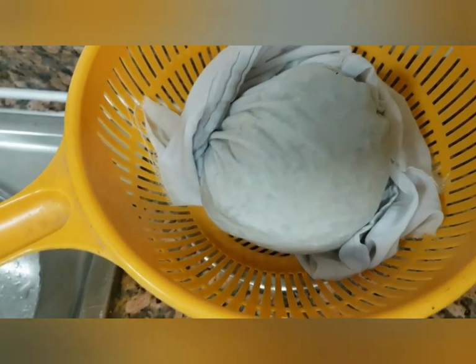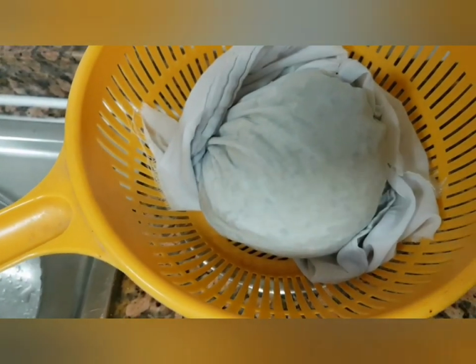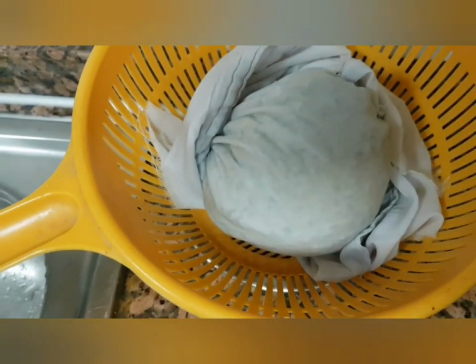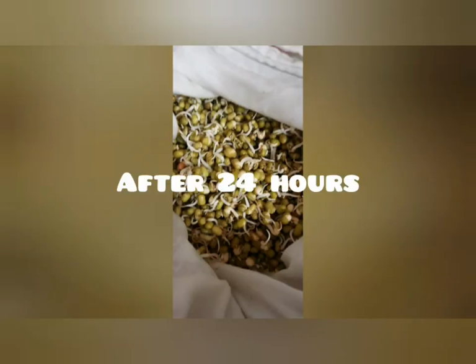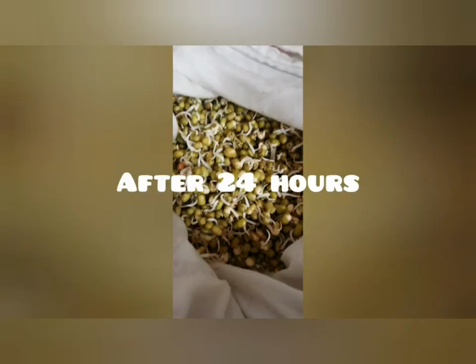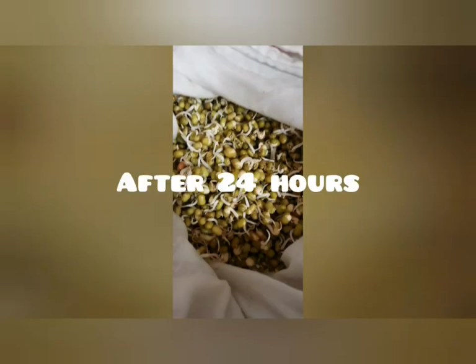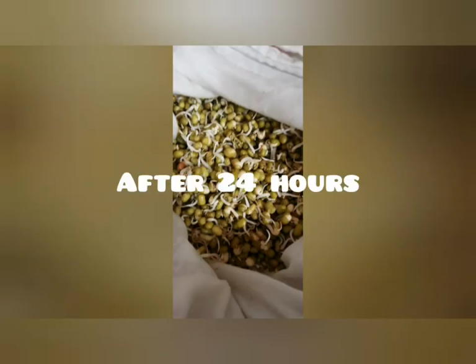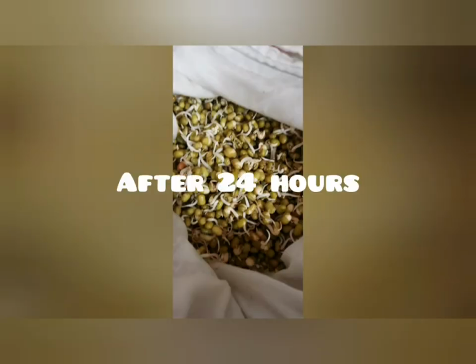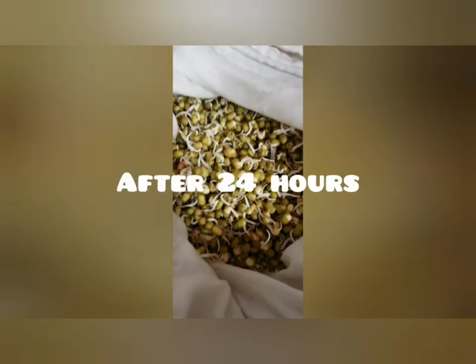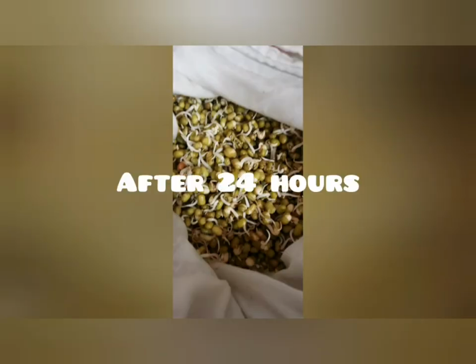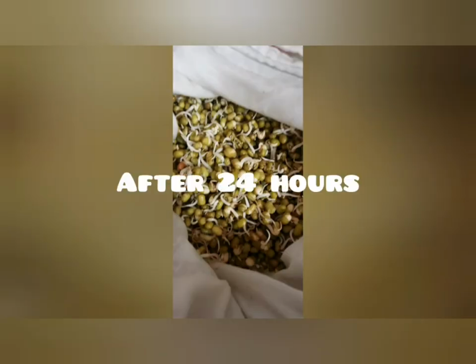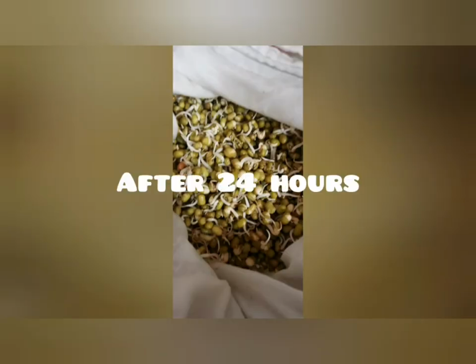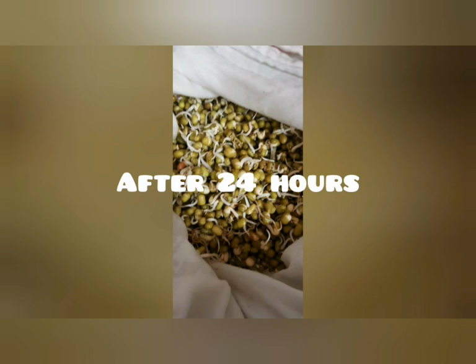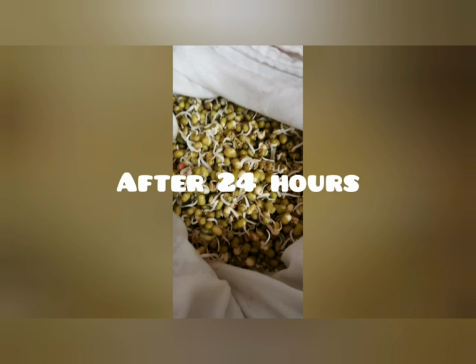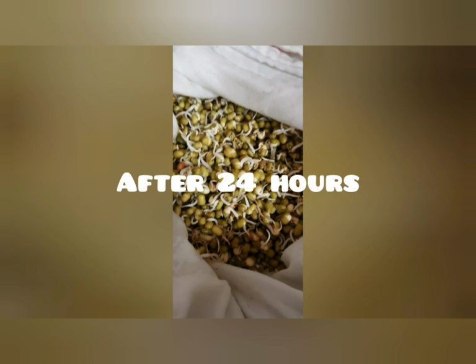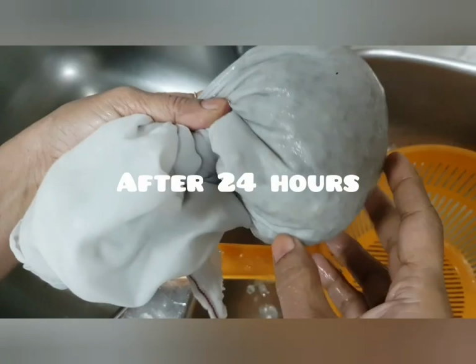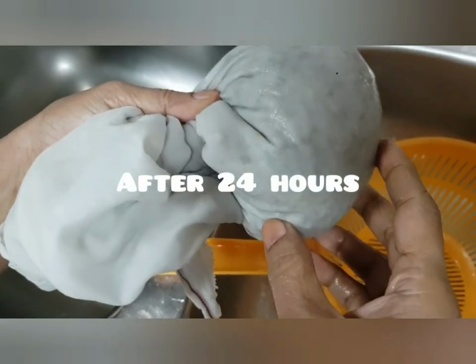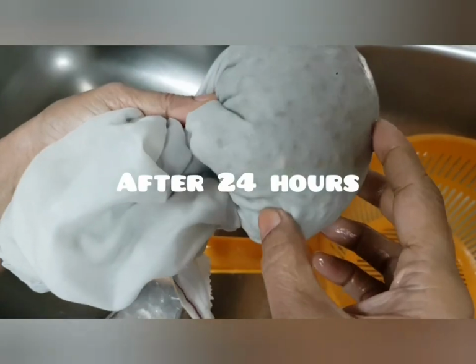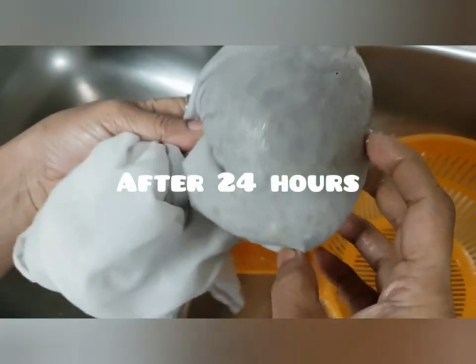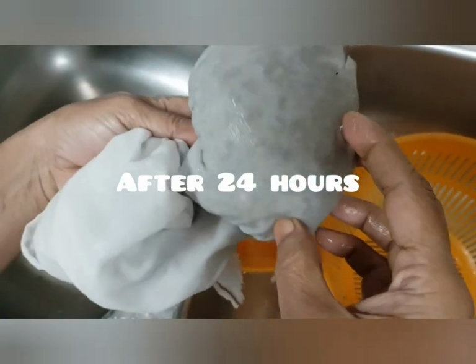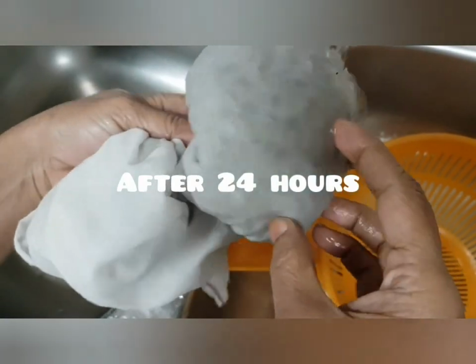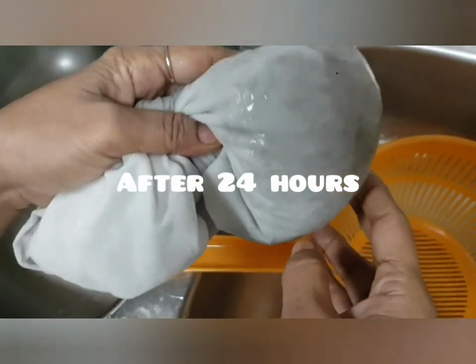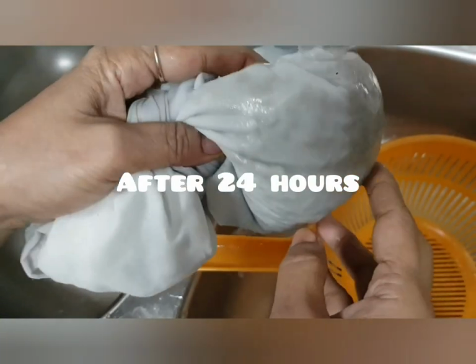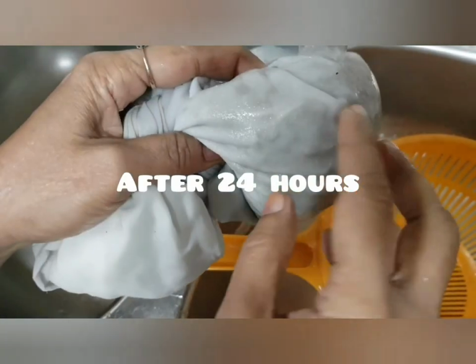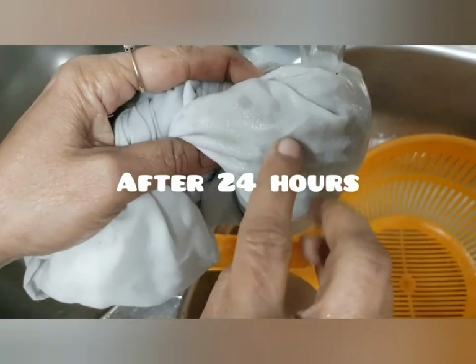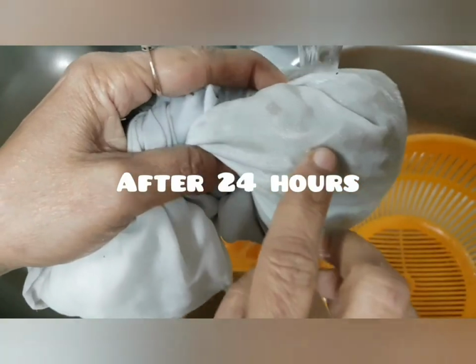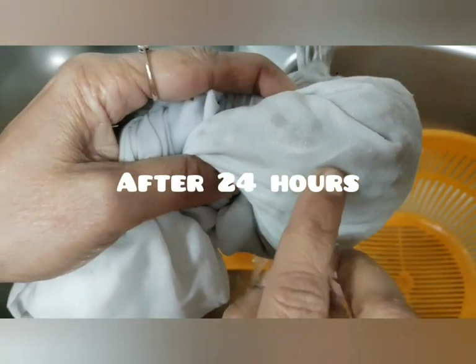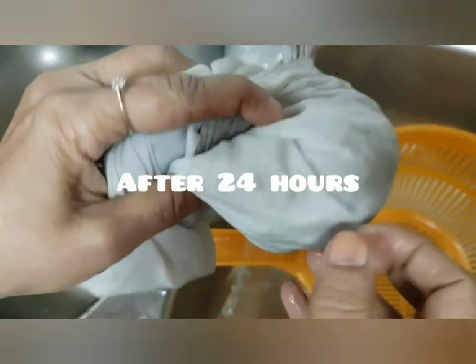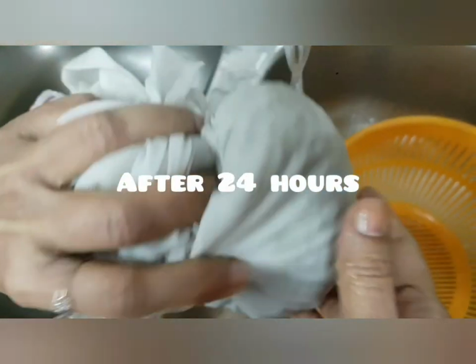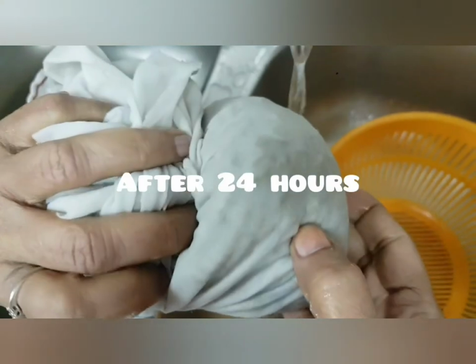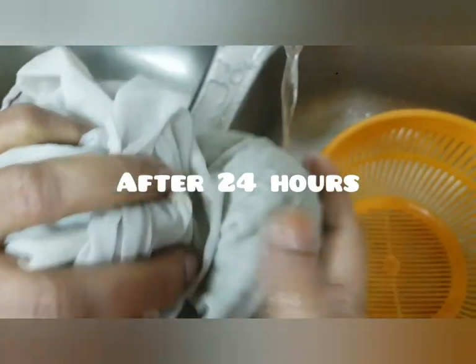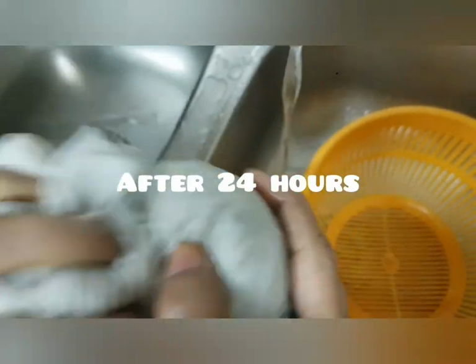After 24 hours the sprouts look like this — they're sprouting. Knot it again, wet the cloth under the tap water, and keep it back in the basket.